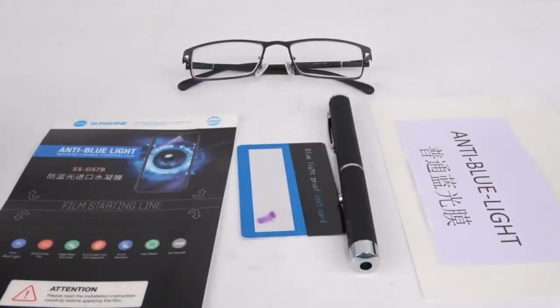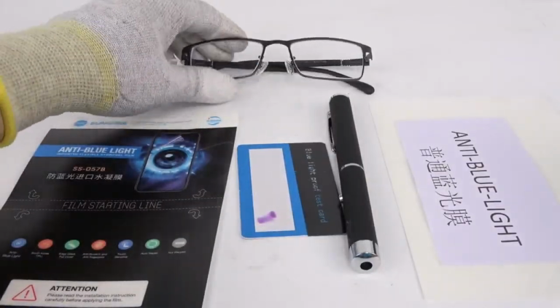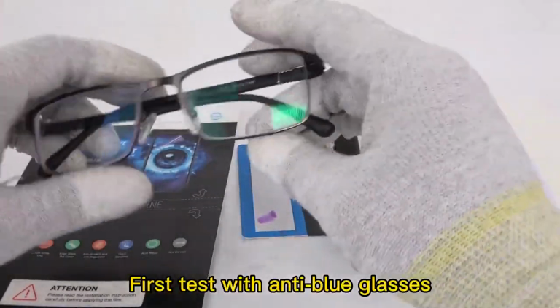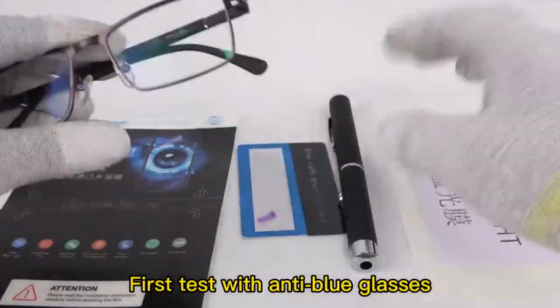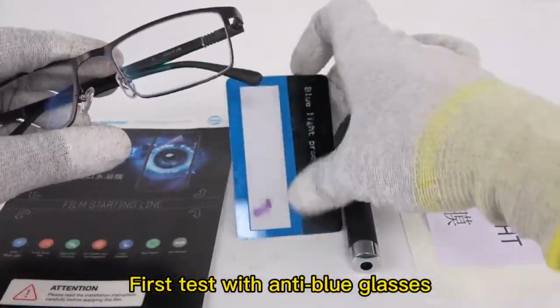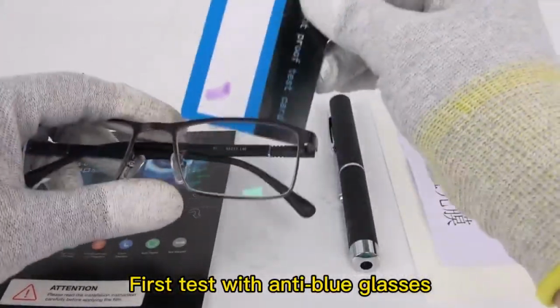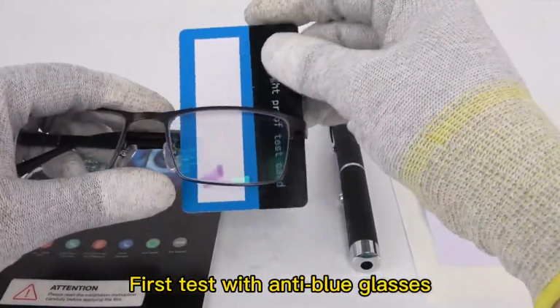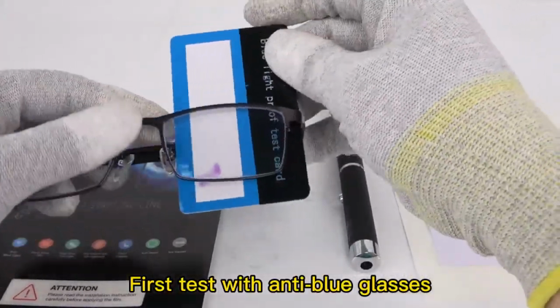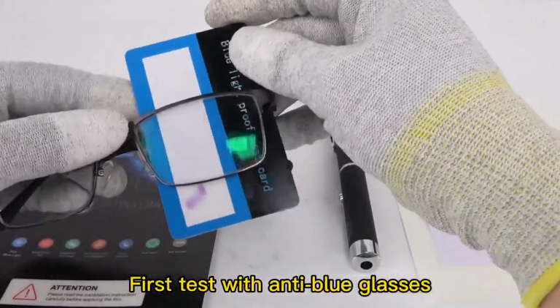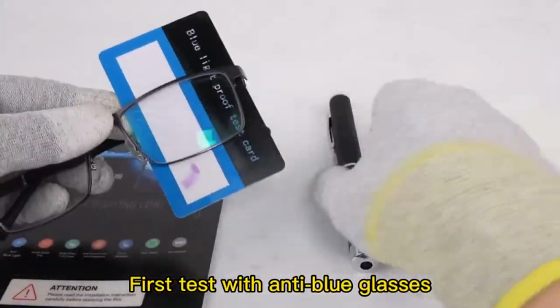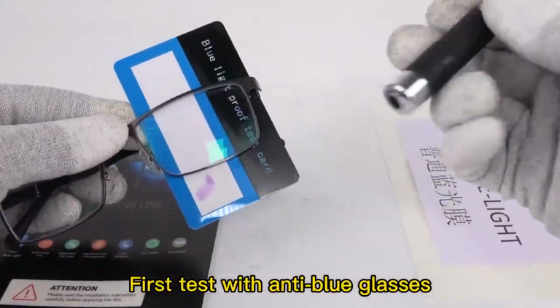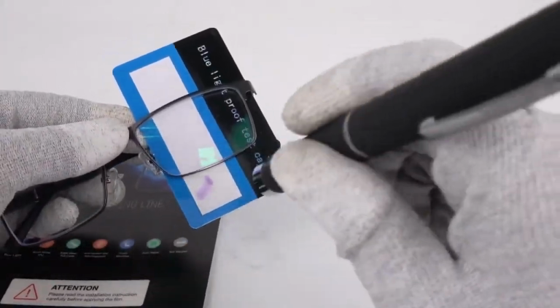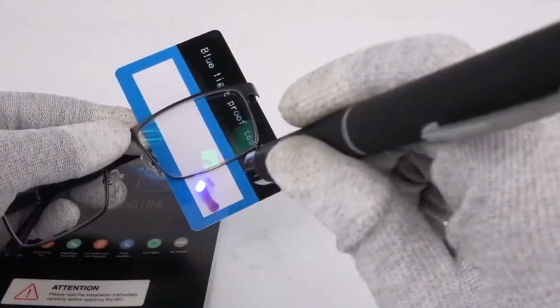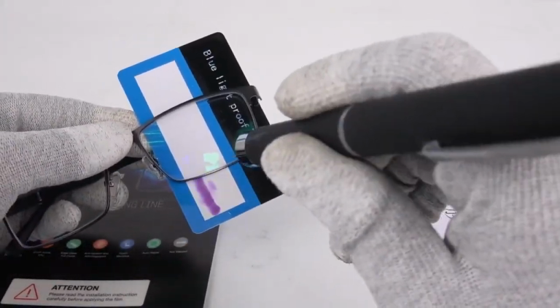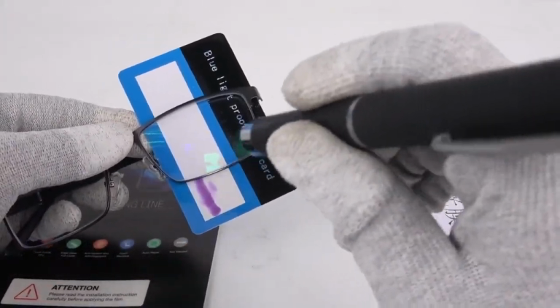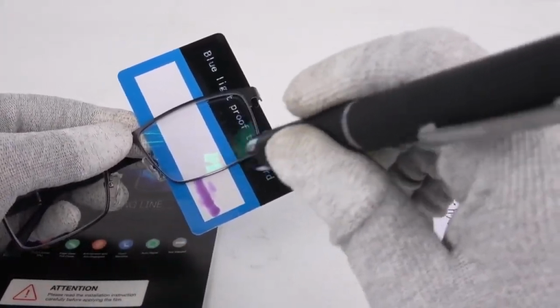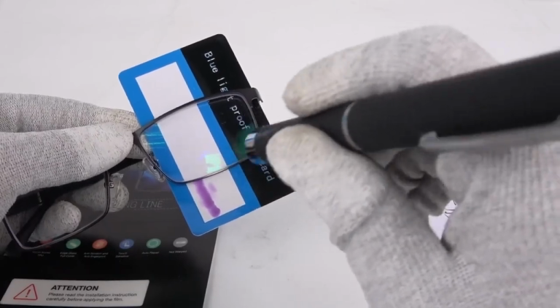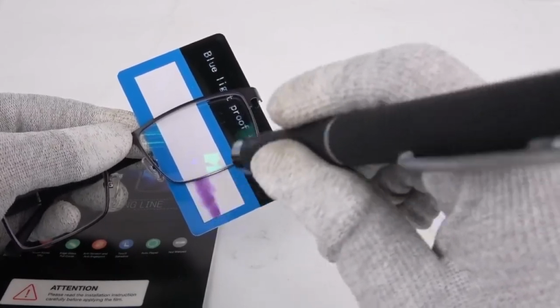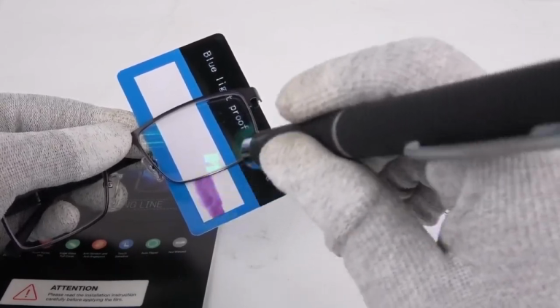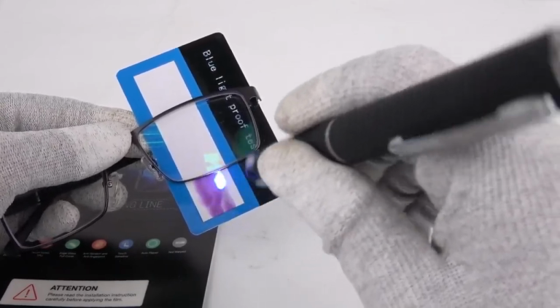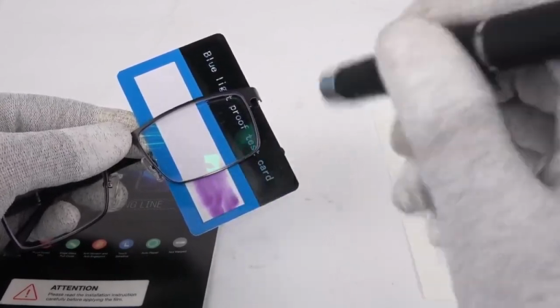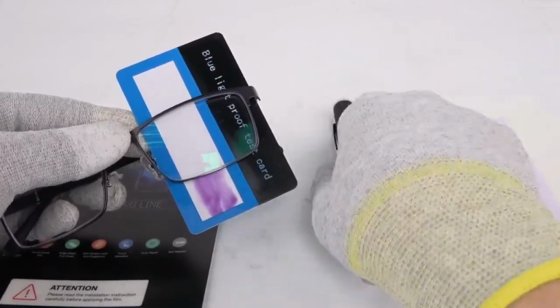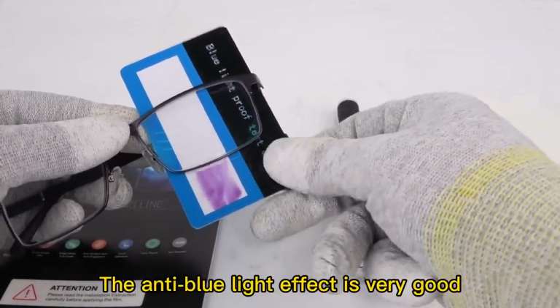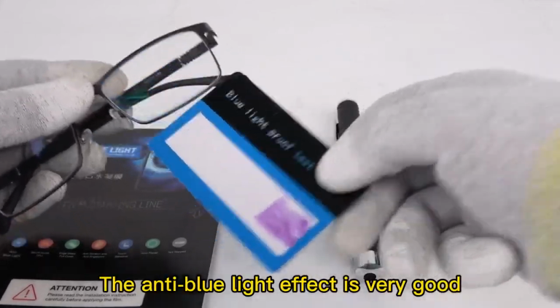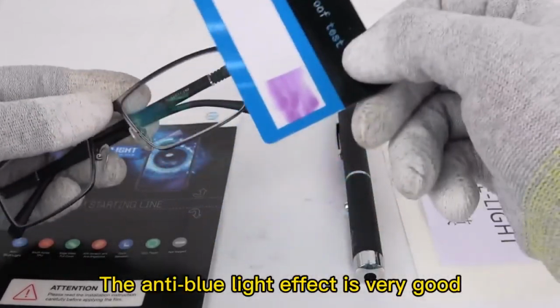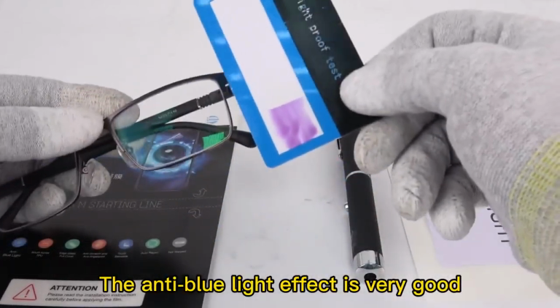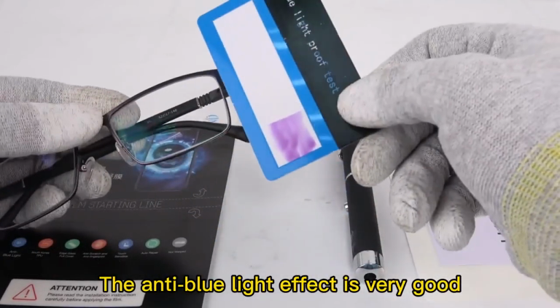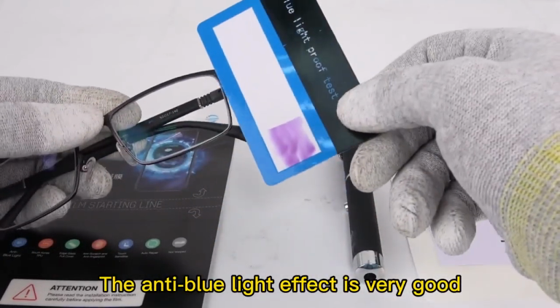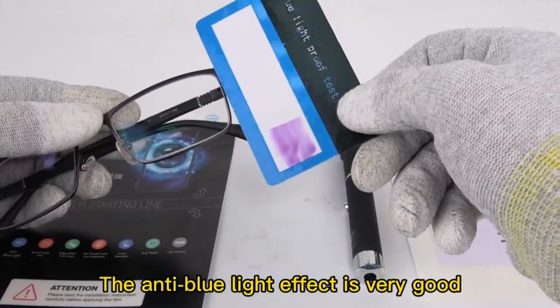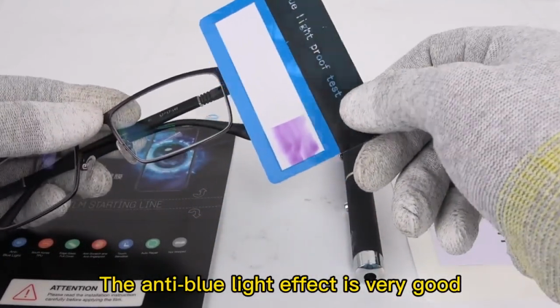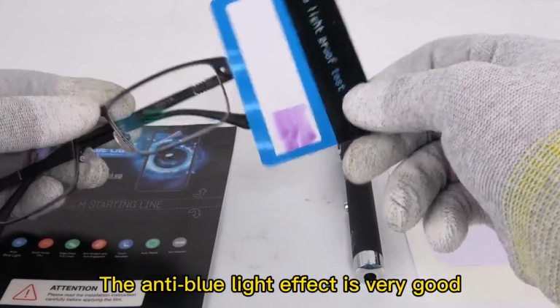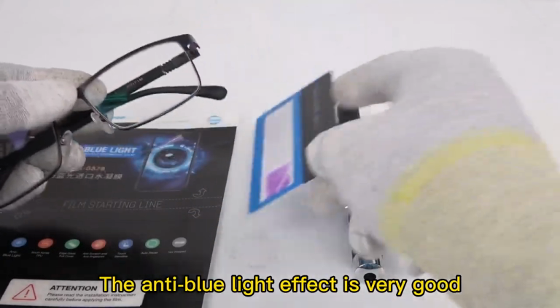First test with anti-blue glasses. The anti-blue light effect is very good.